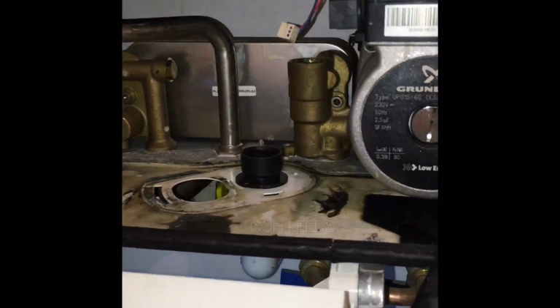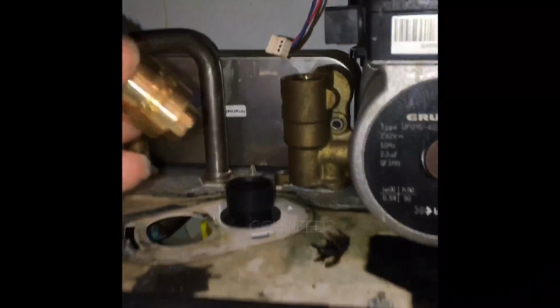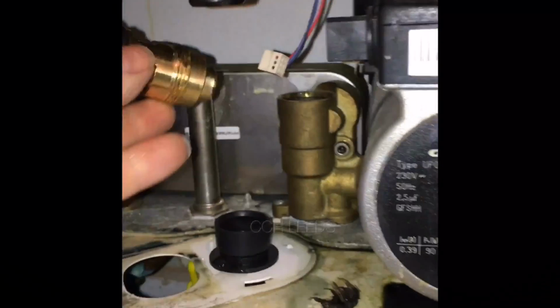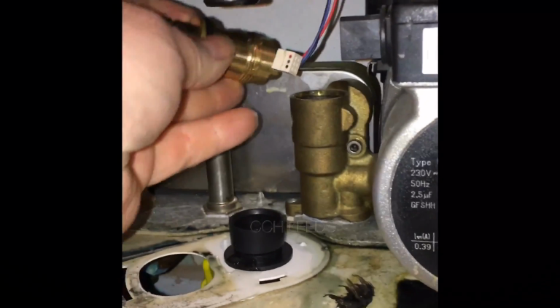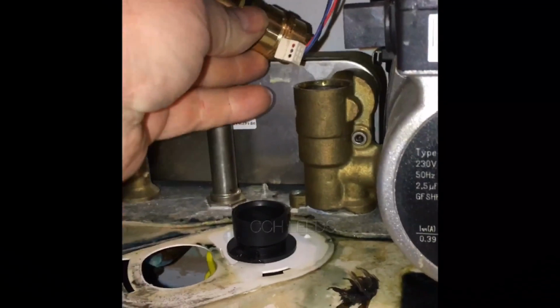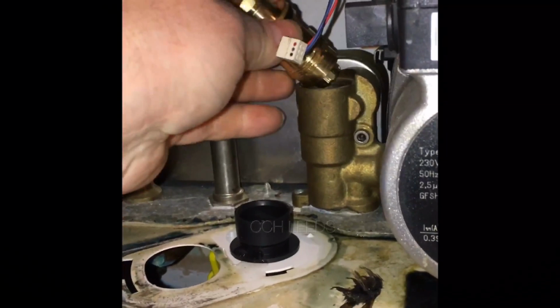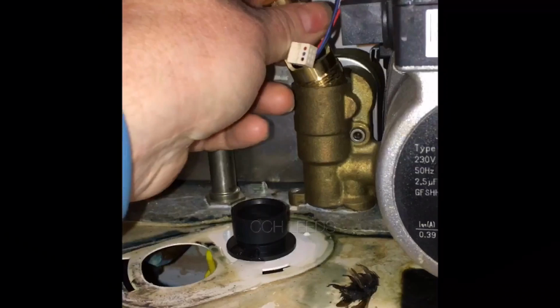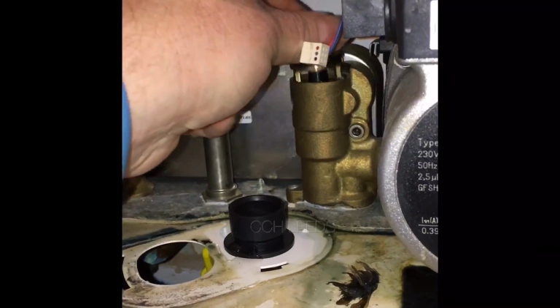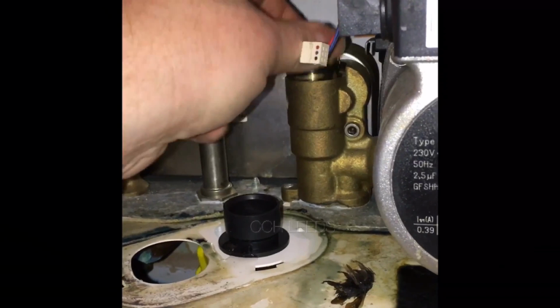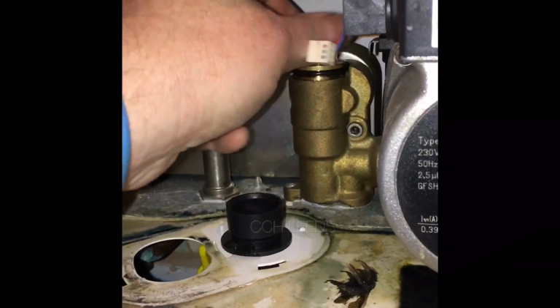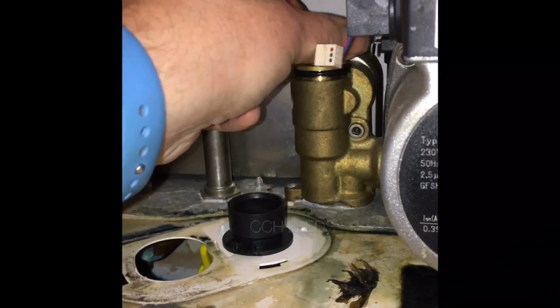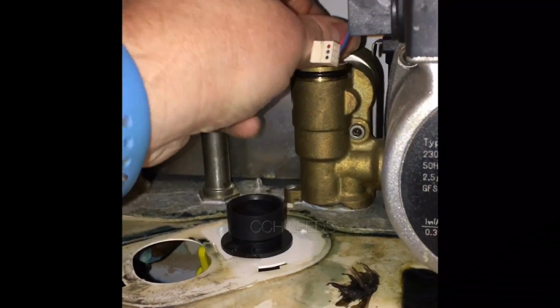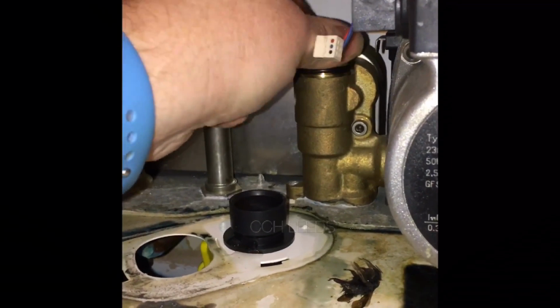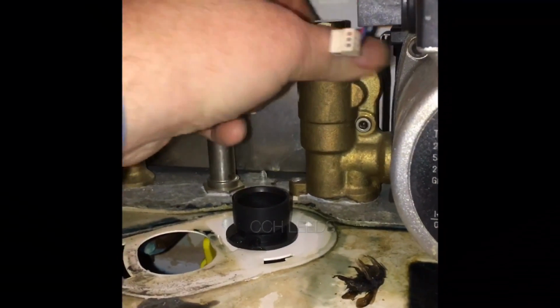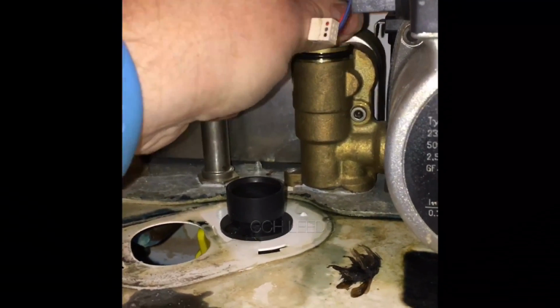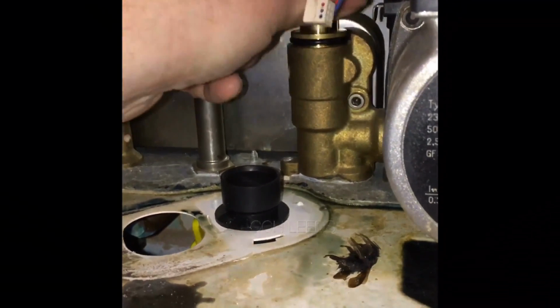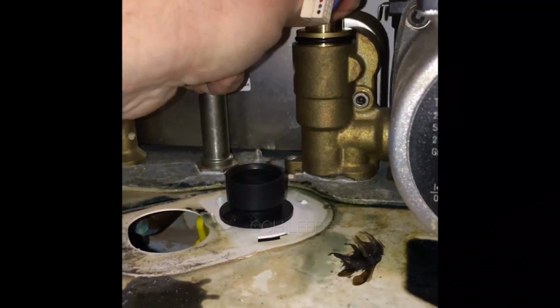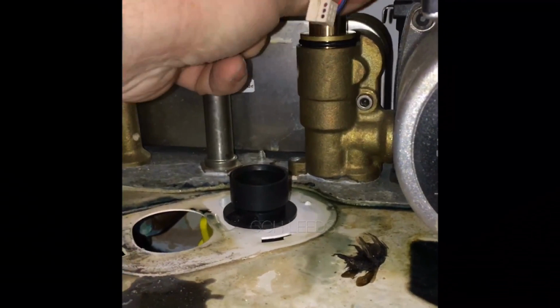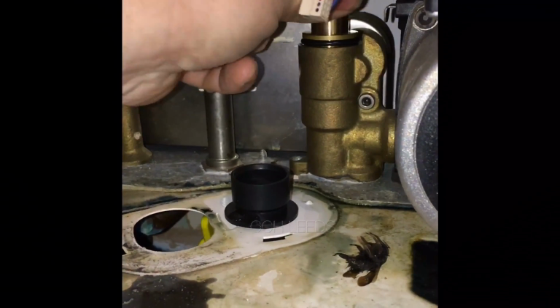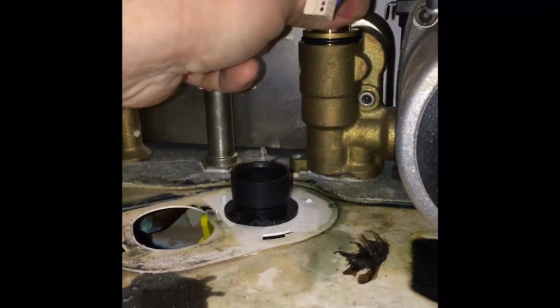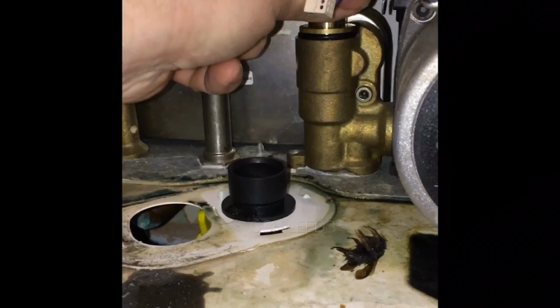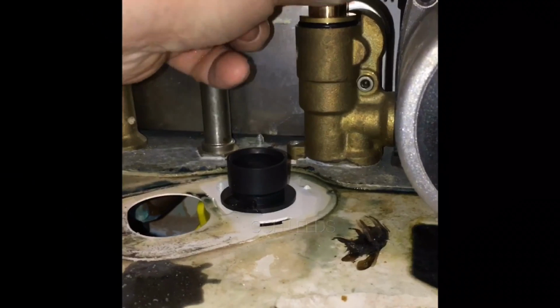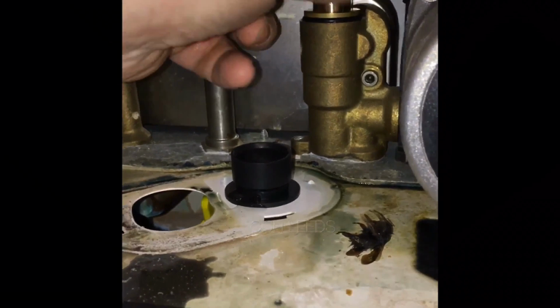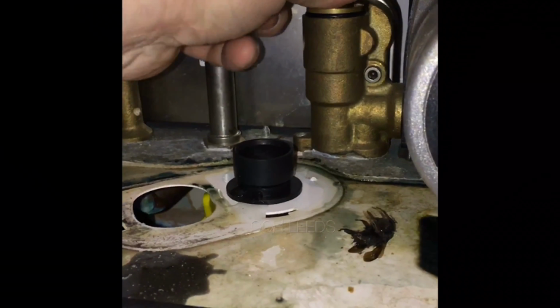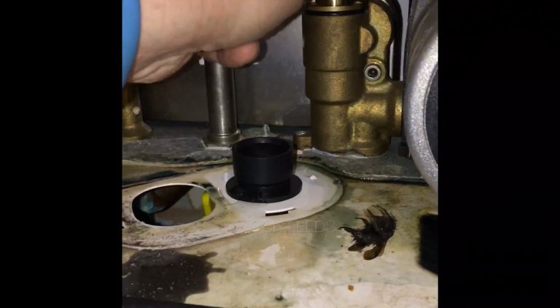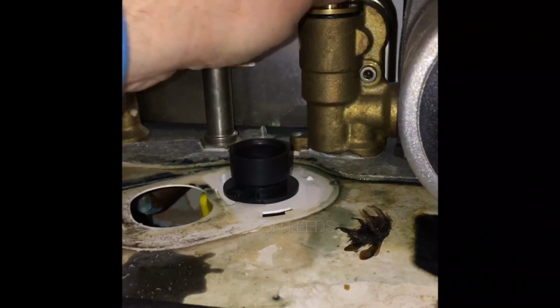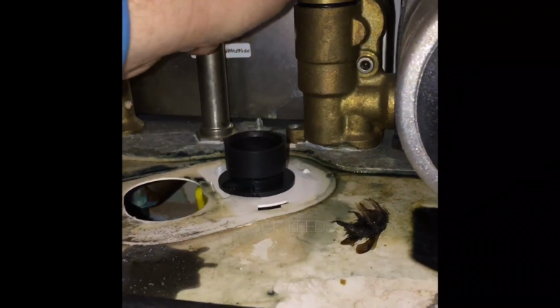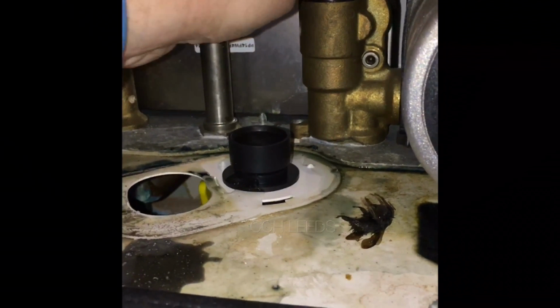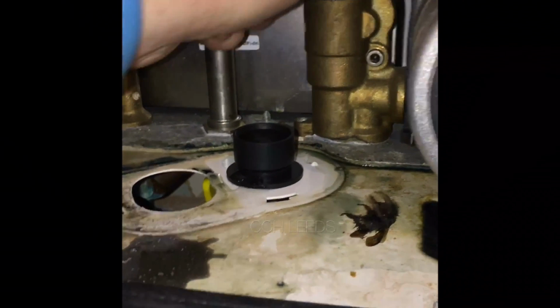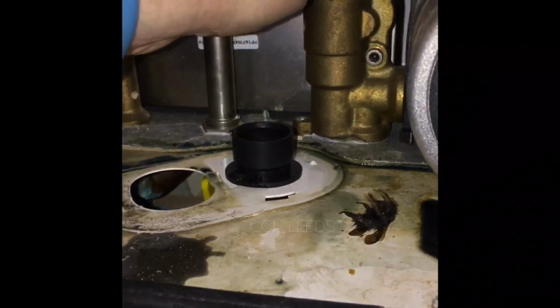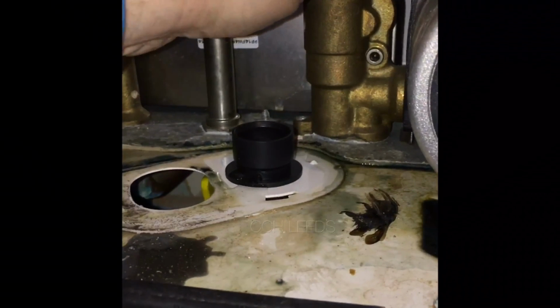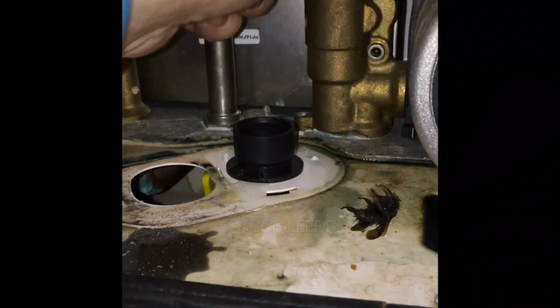Right, so now we're going to fit this flow turbine back in here, just put it right in there and then tighten that back up. Quite an easy repair really on the Ideal Logic.